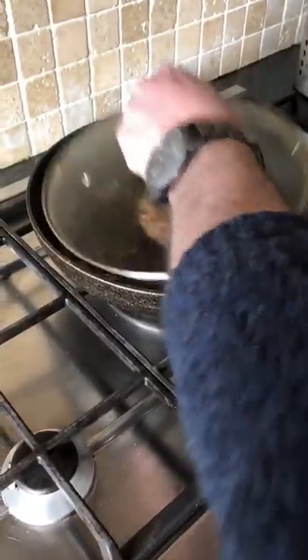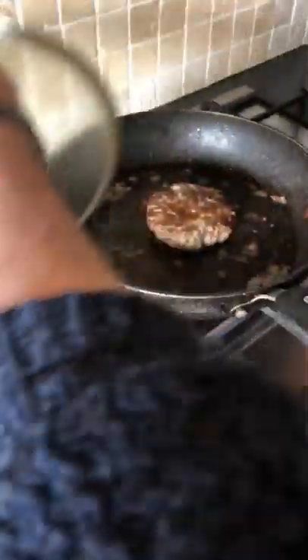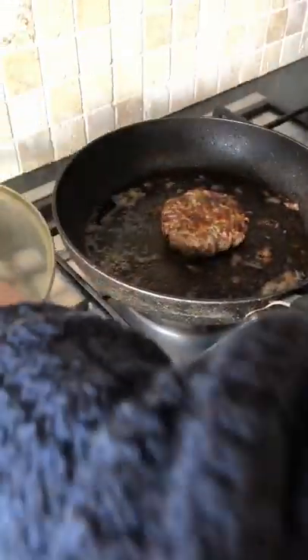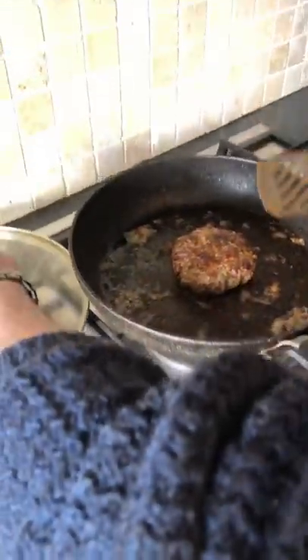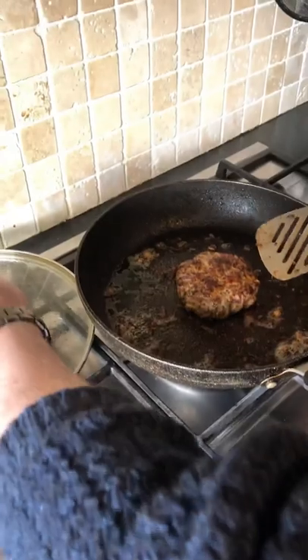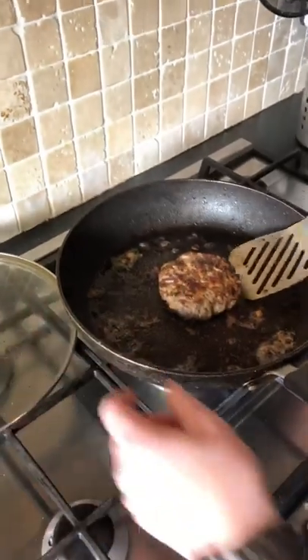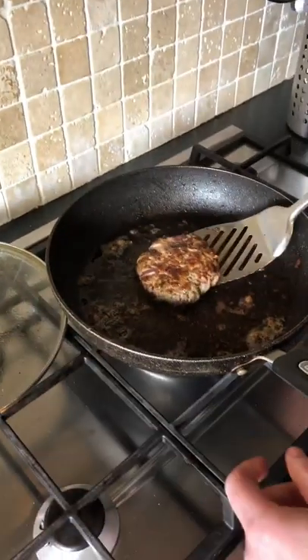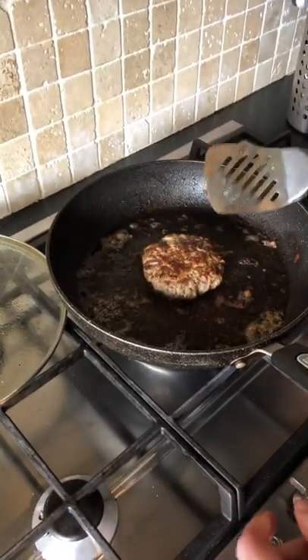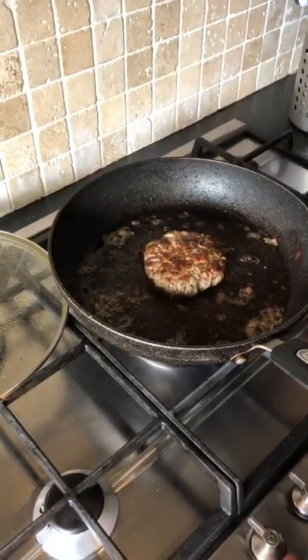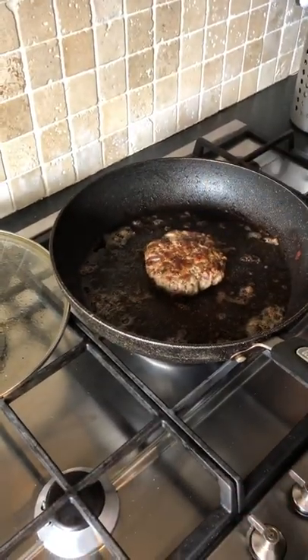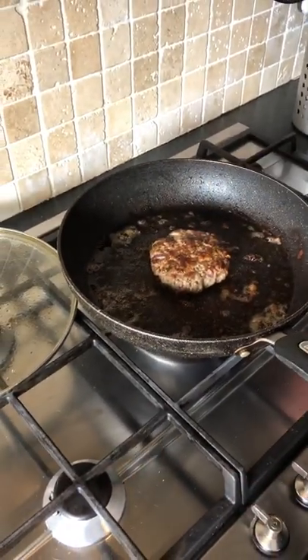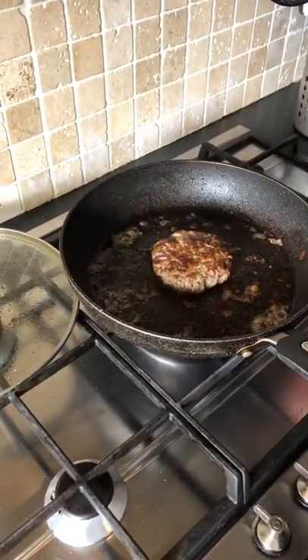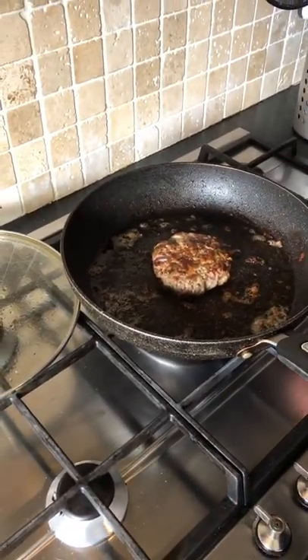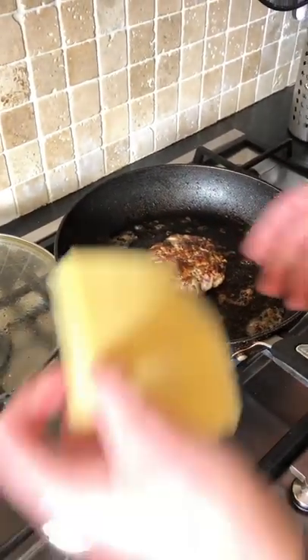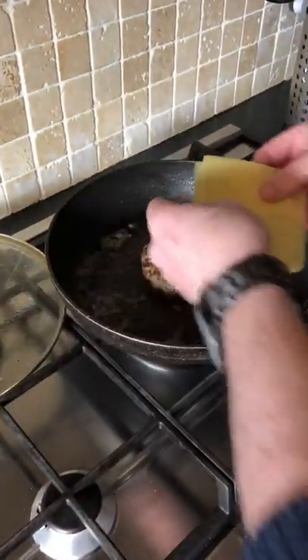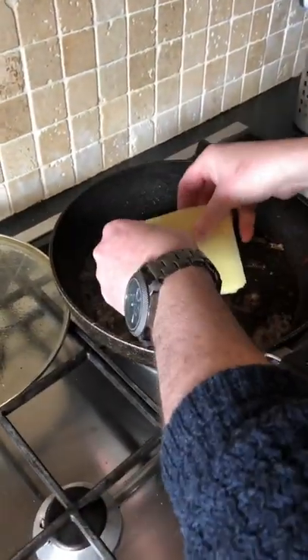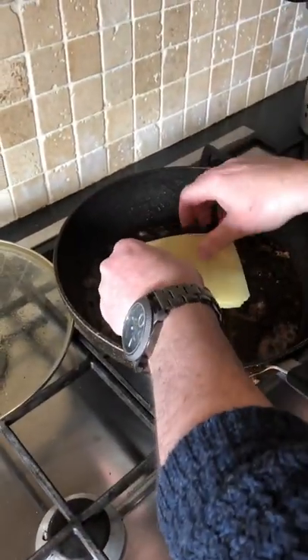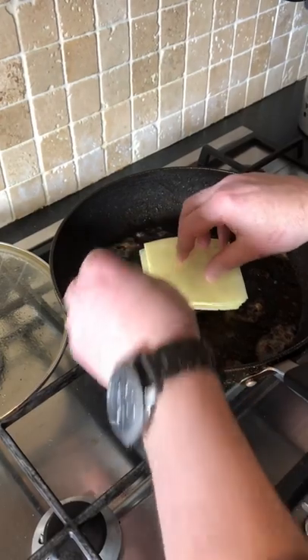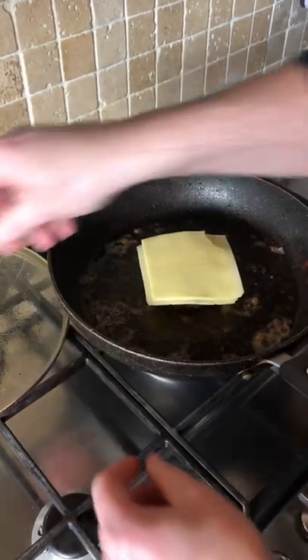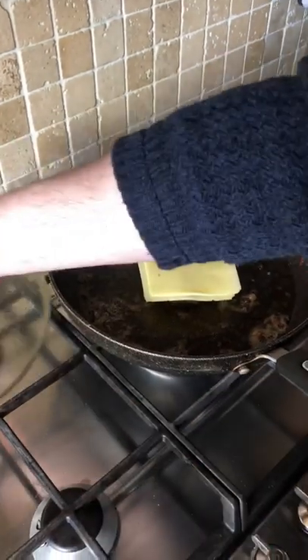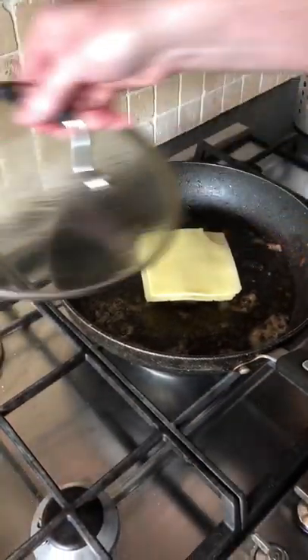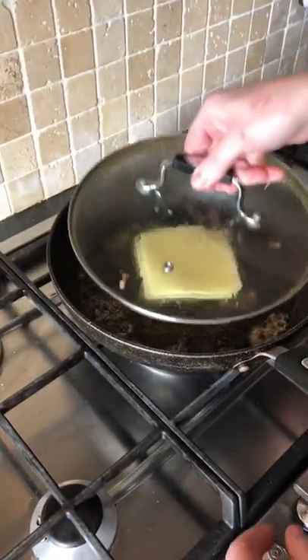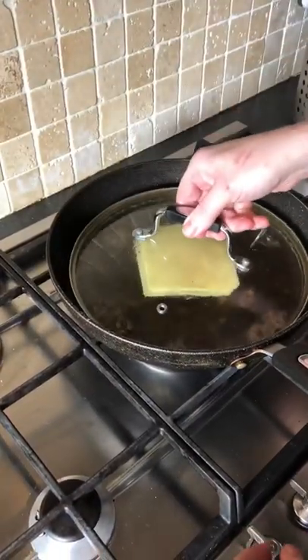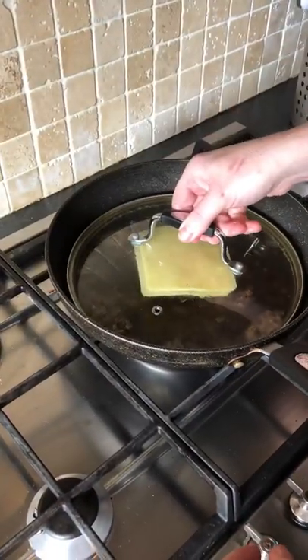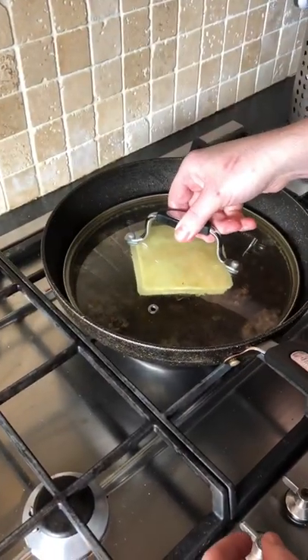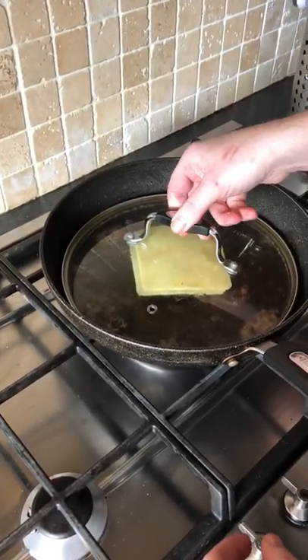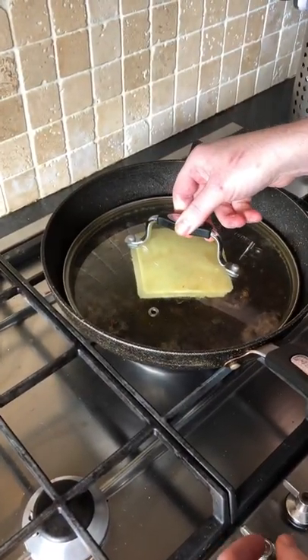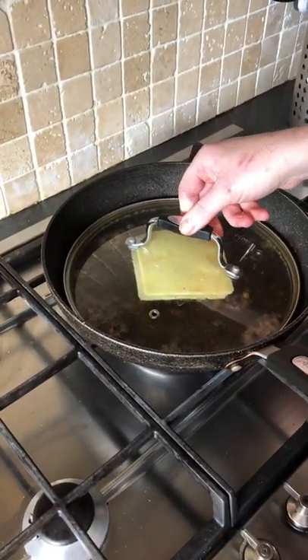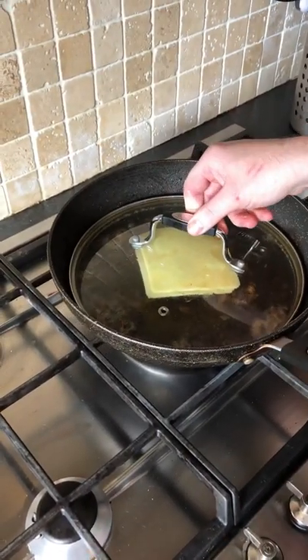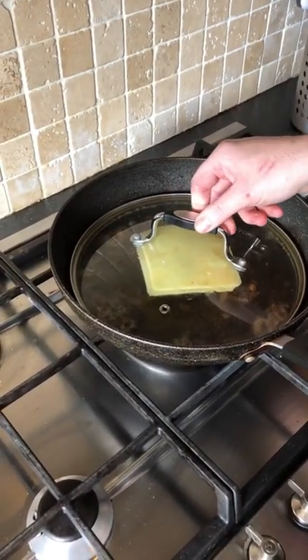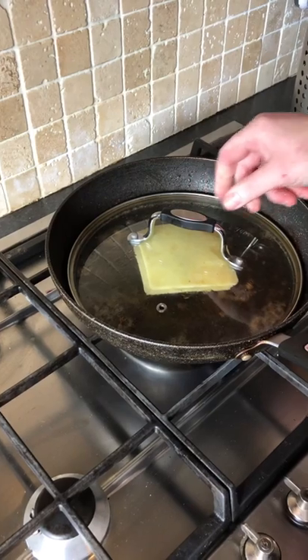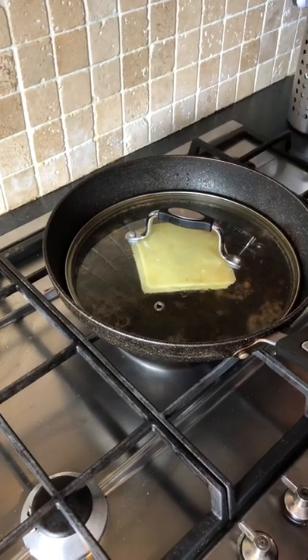Okay folks, after five or ten minutes, our little burger is cooked. We're going to top it with cheese, and you can put it back in the oven — or I'm going to use a wee lid — just to melt our cheese.